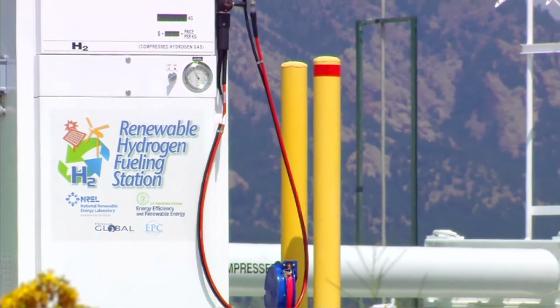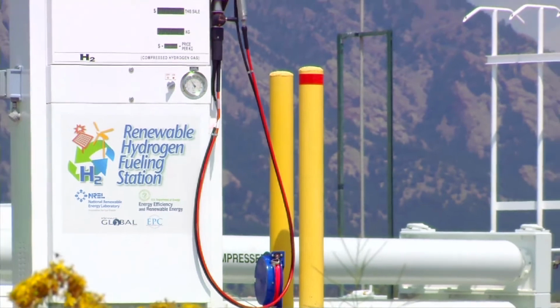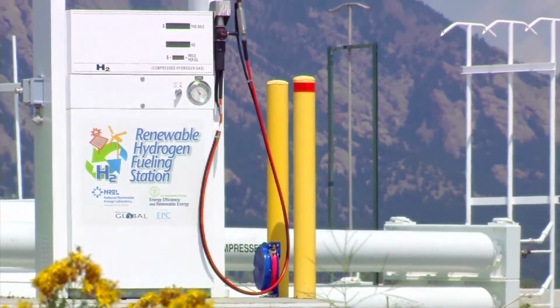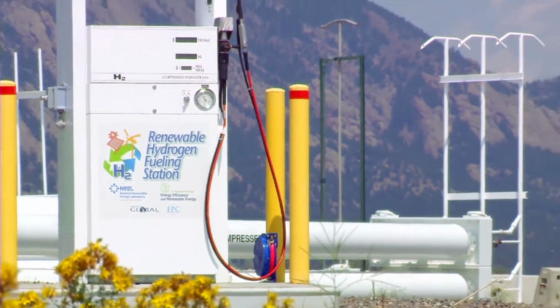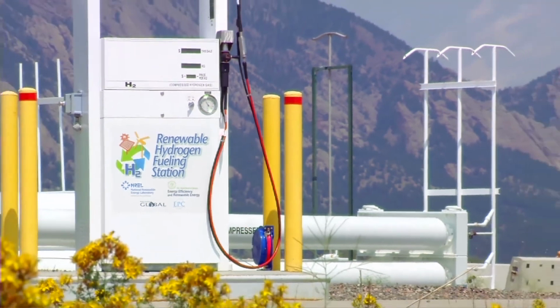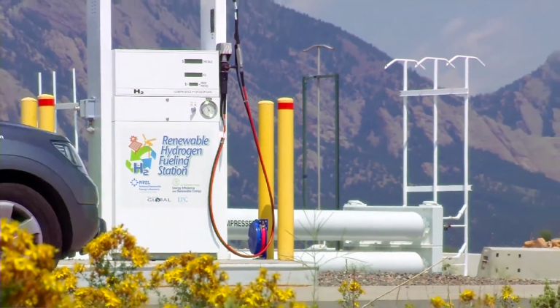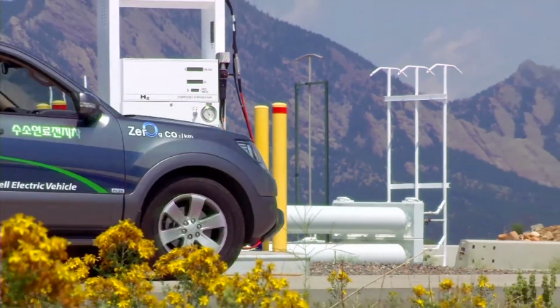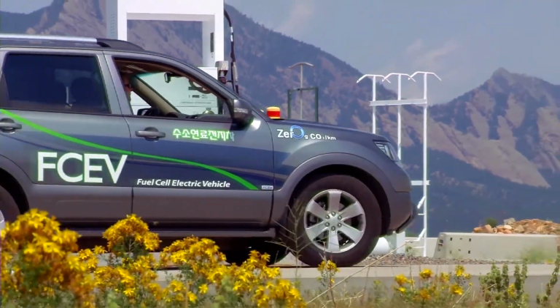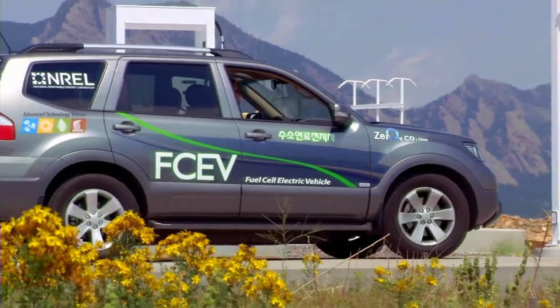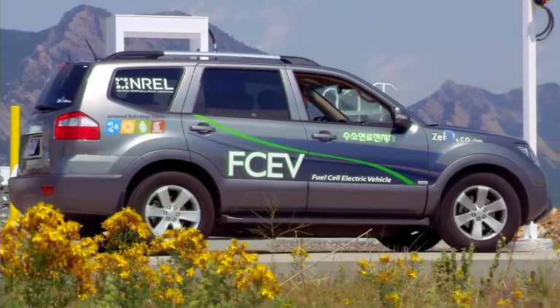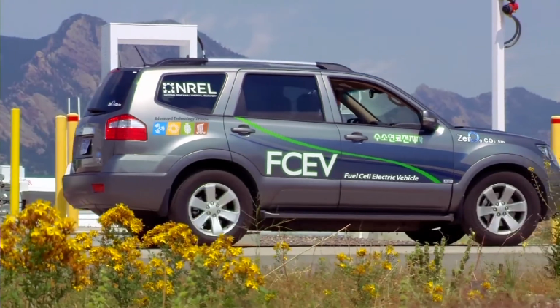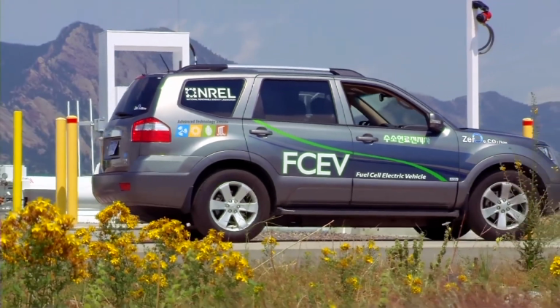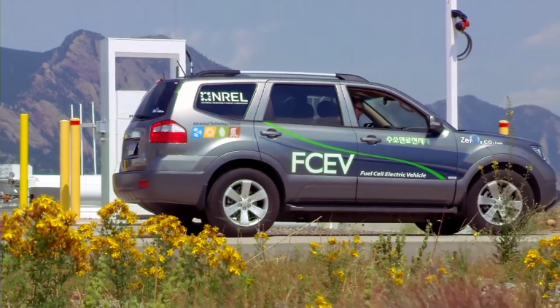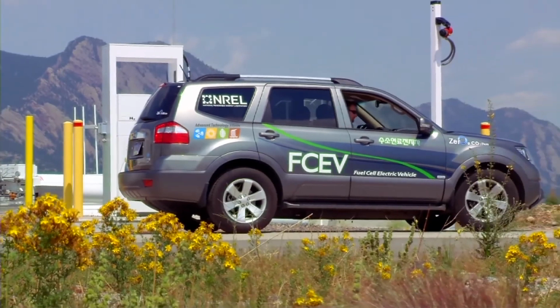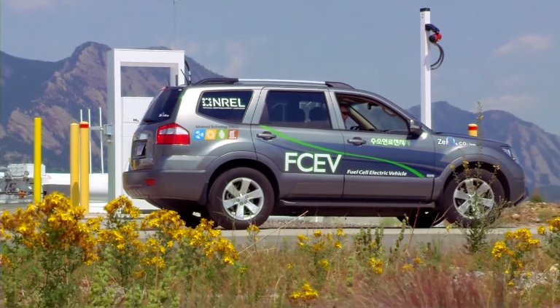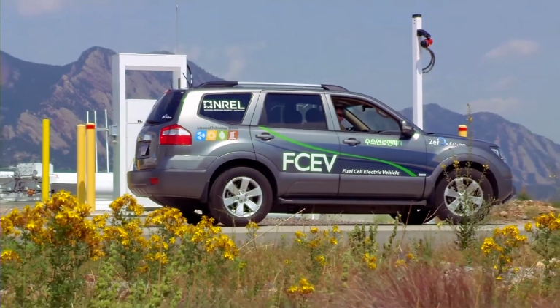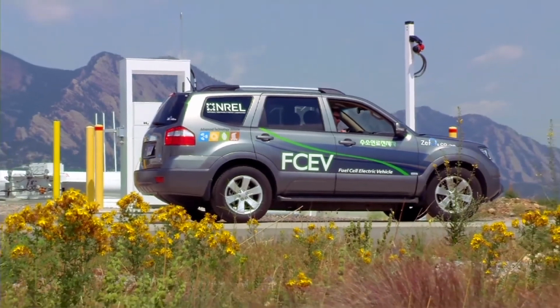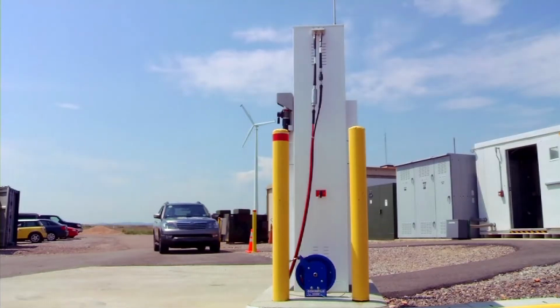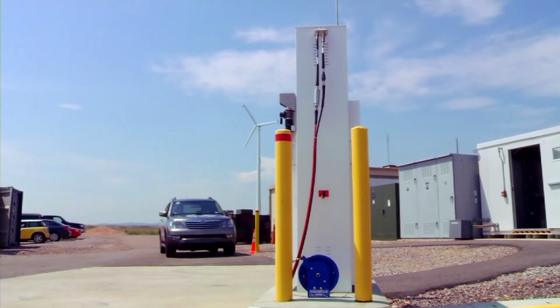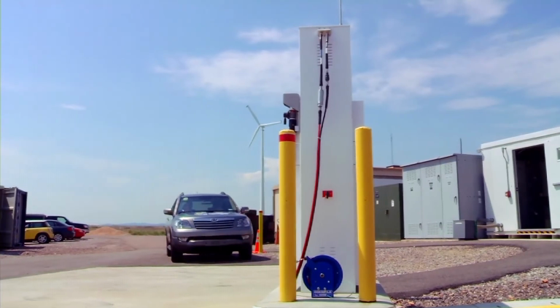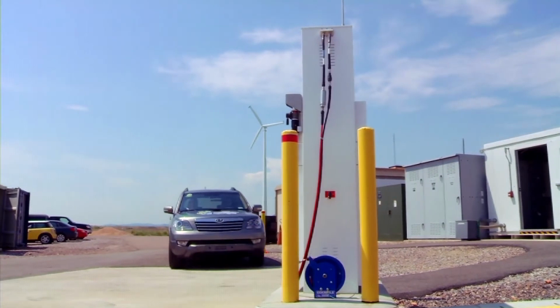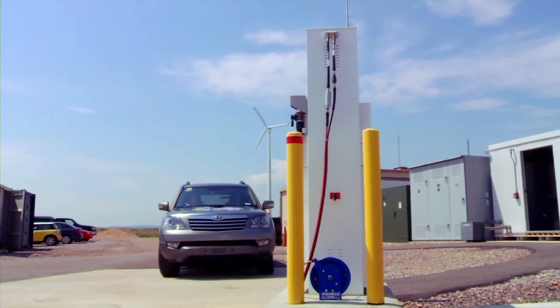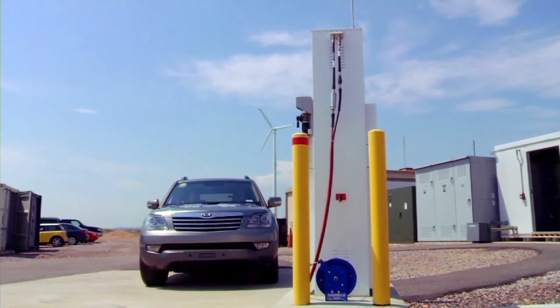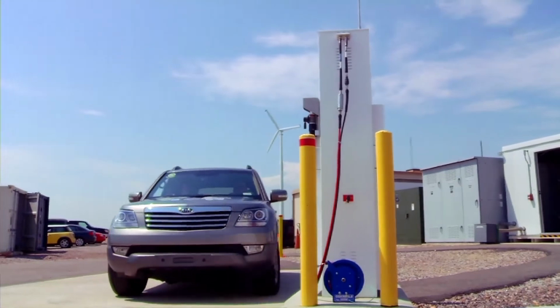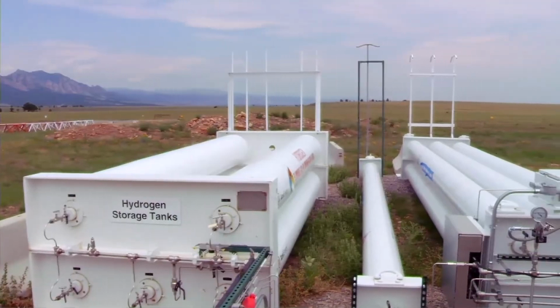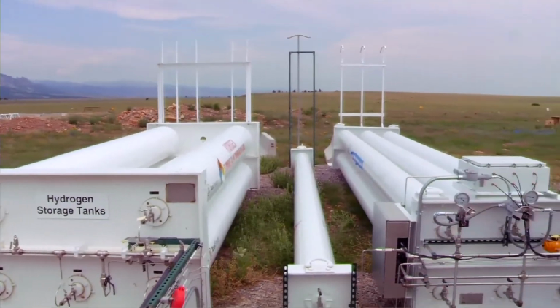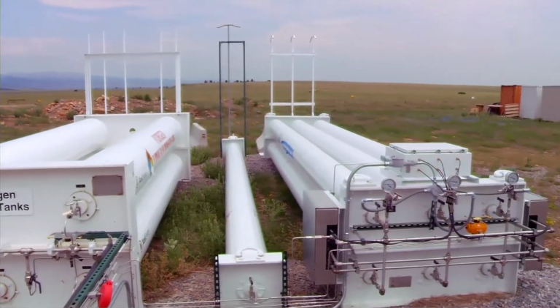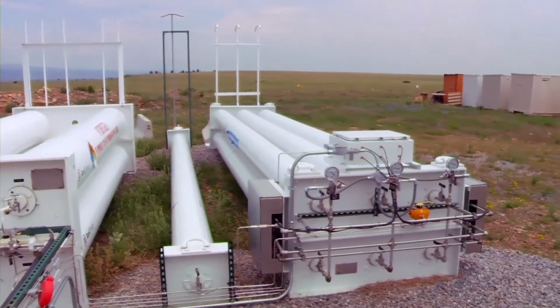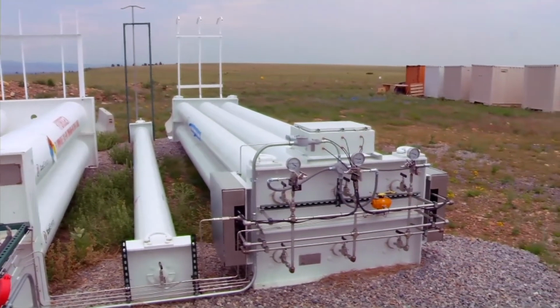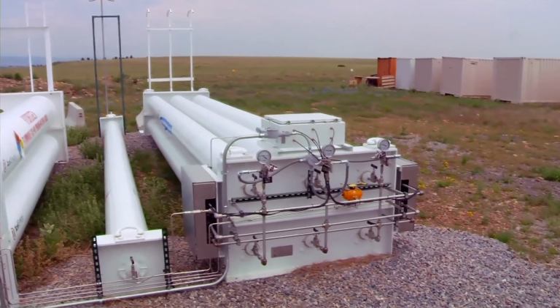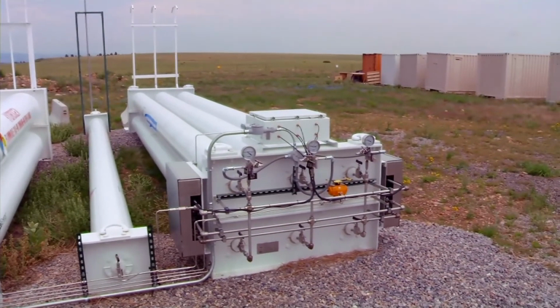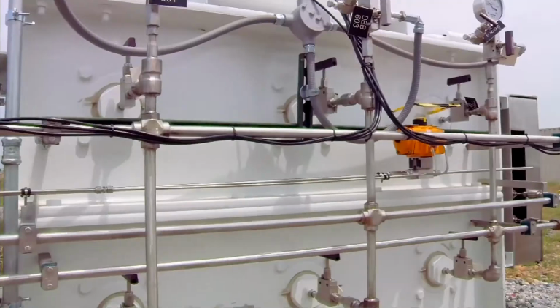Auto manufacturers are planning on releasing fuel cell electric vehicles in showrooms so people like us can buy them in the years 2015 to 2017. Because the rollout is coming in the next couple of years, the focus on infrastructure is key.